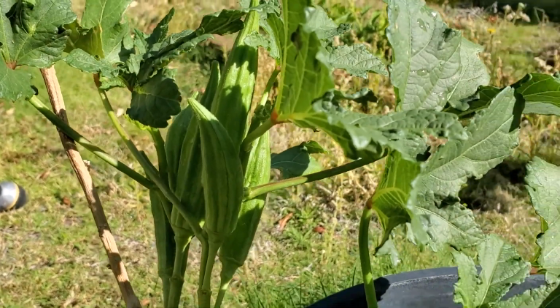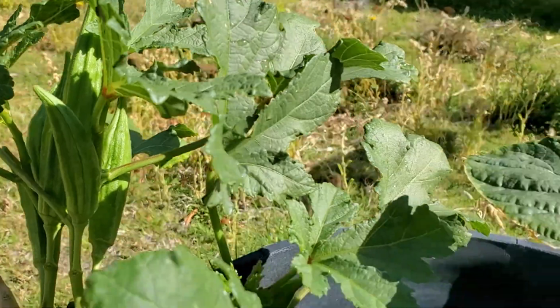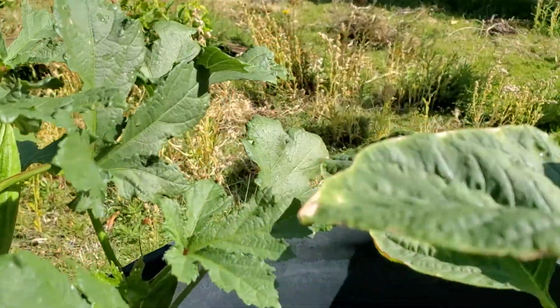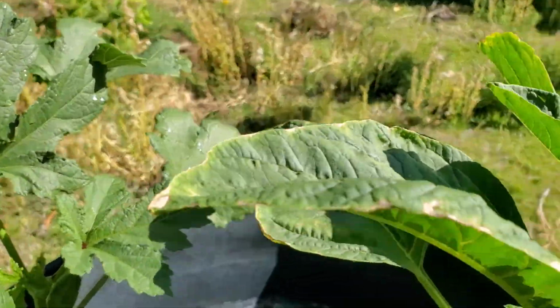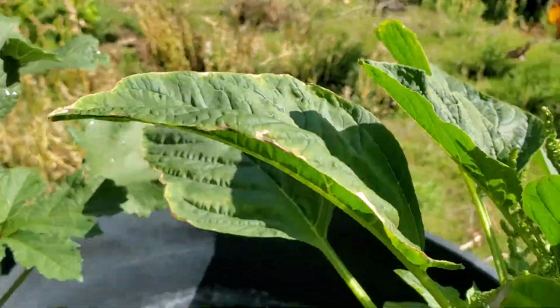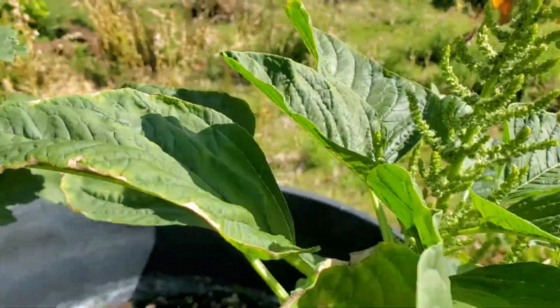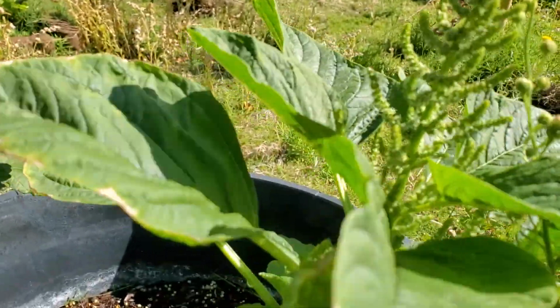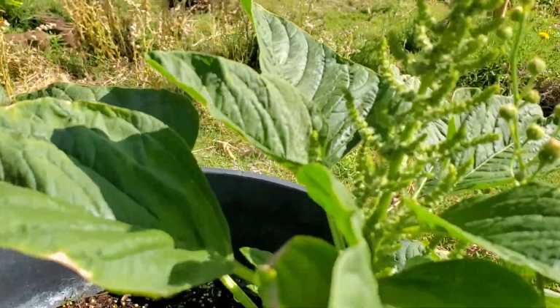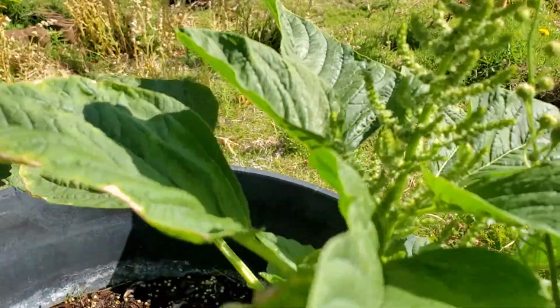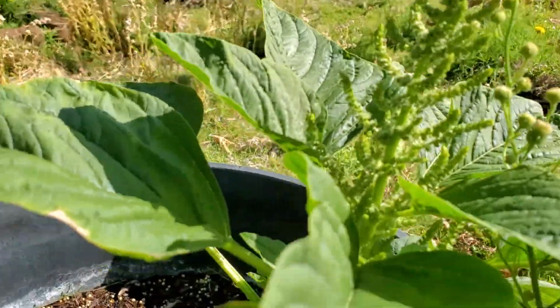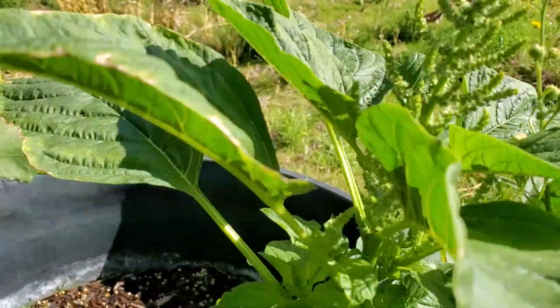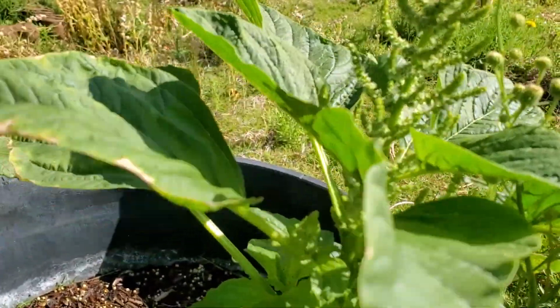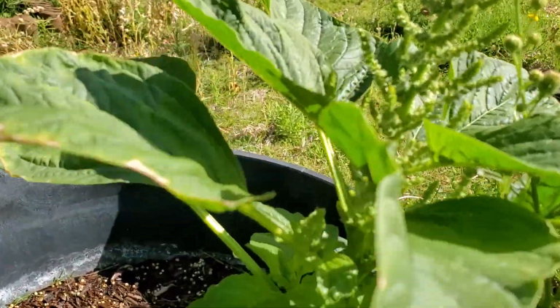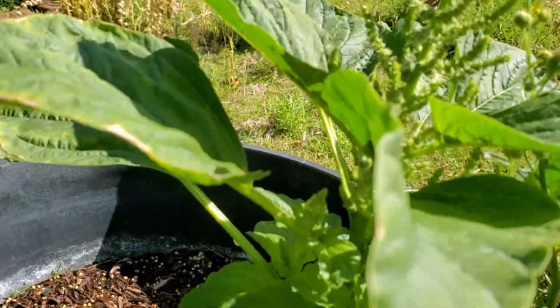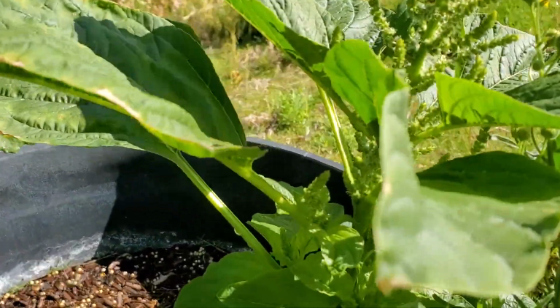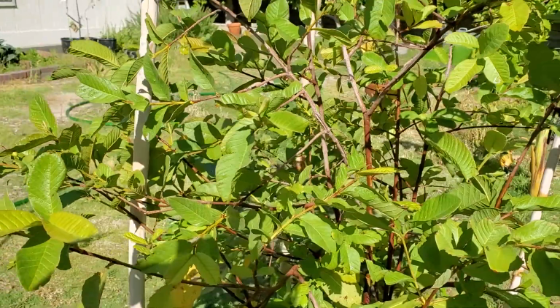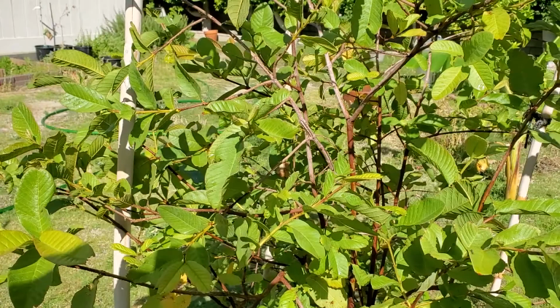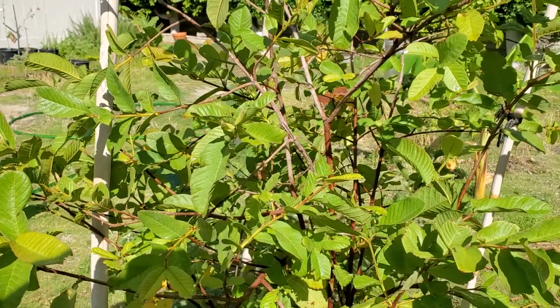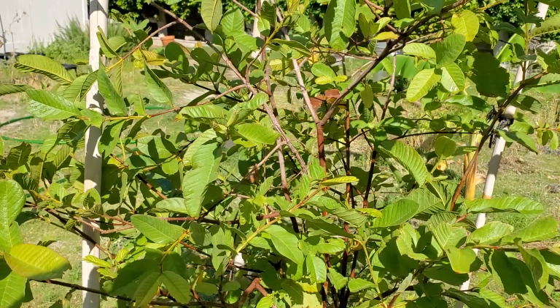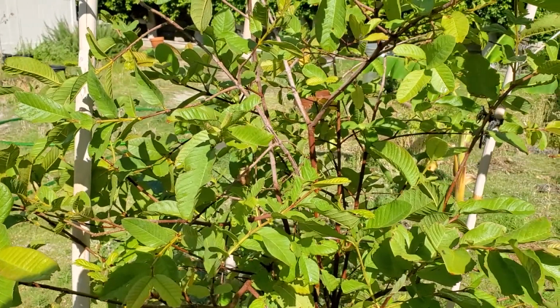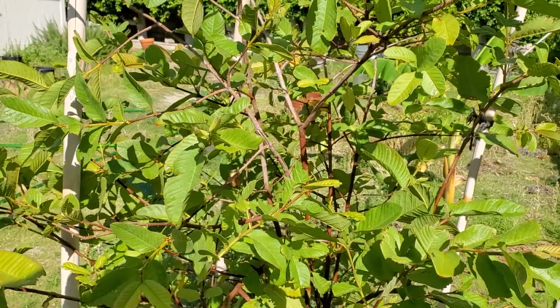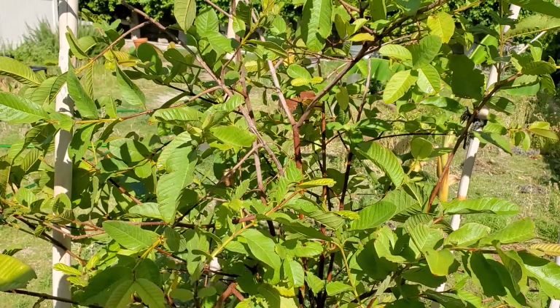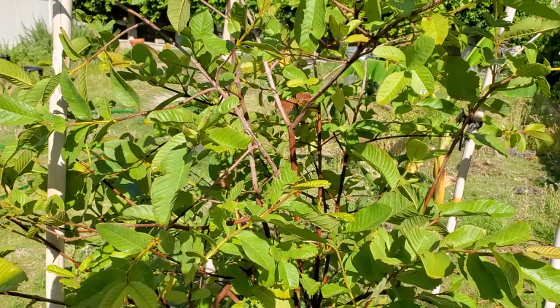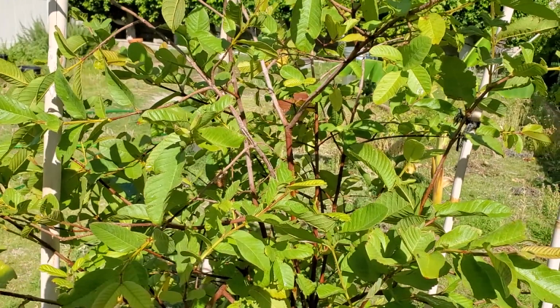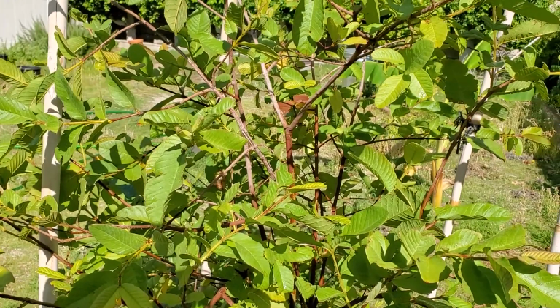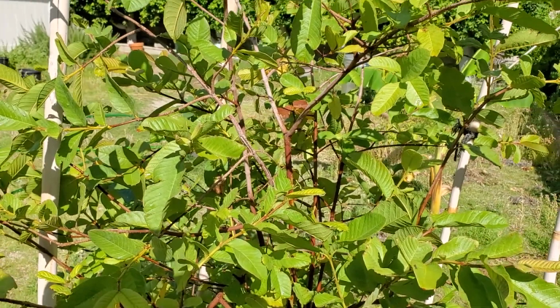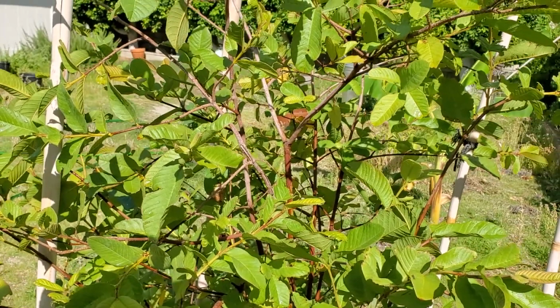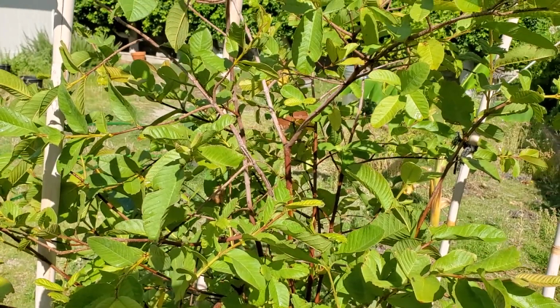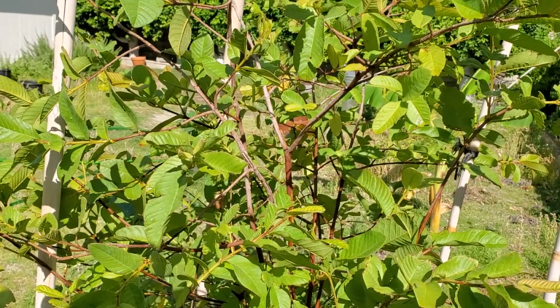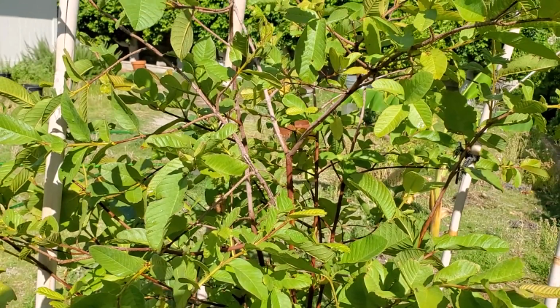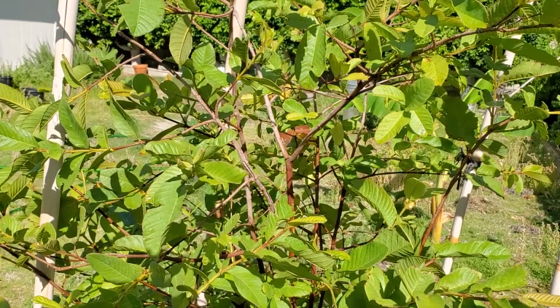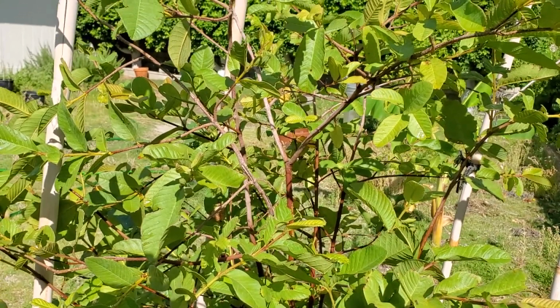Callaloo has decided to be a part of the pot, and then this is my guava tree.